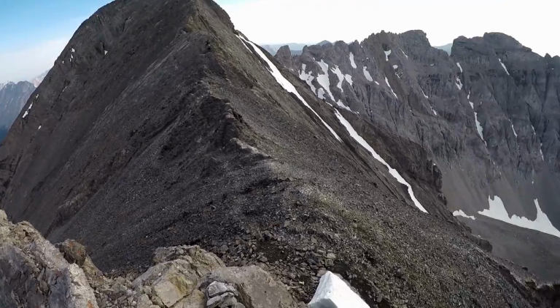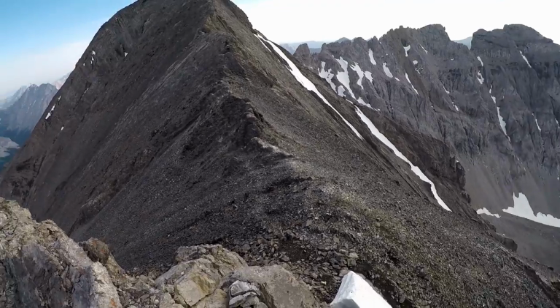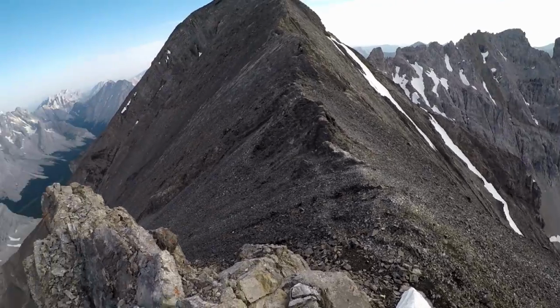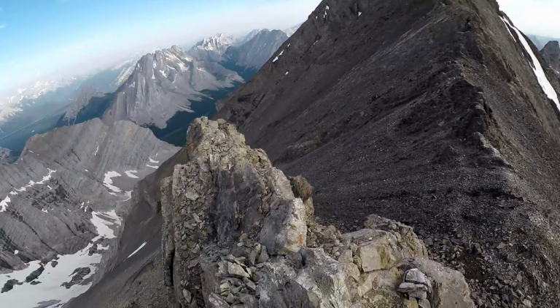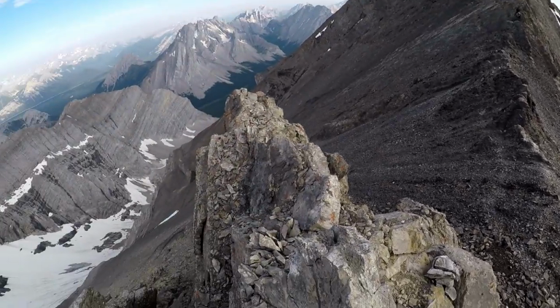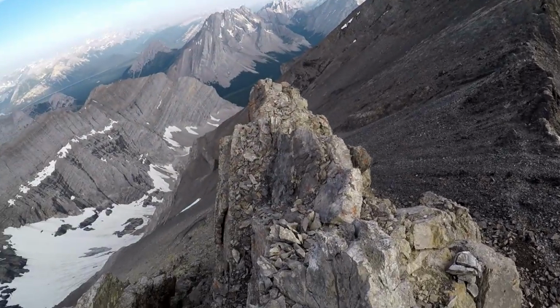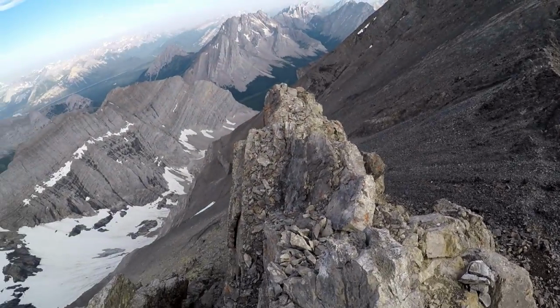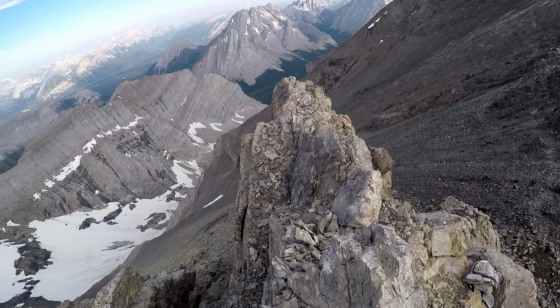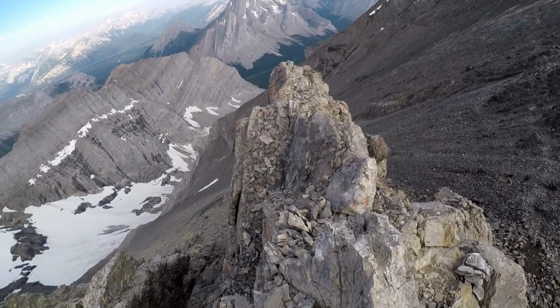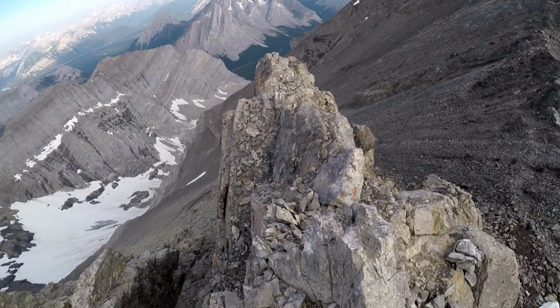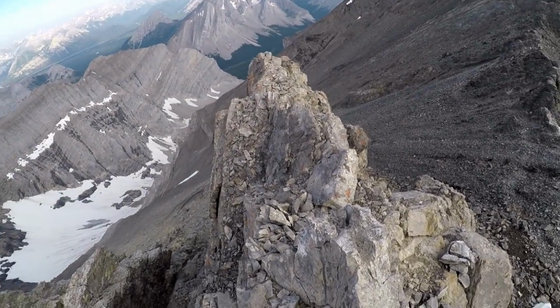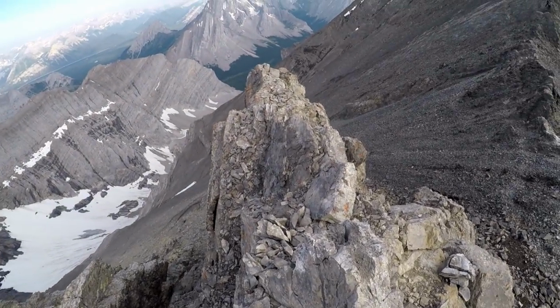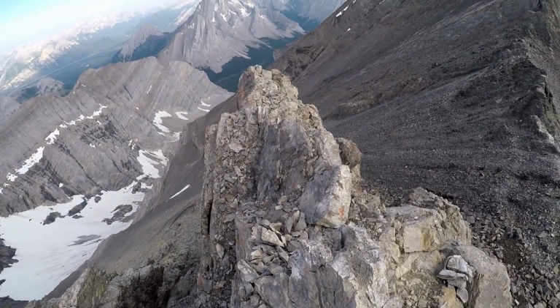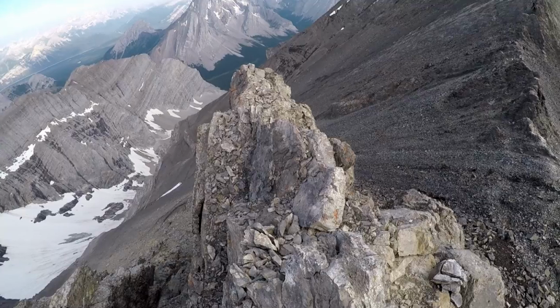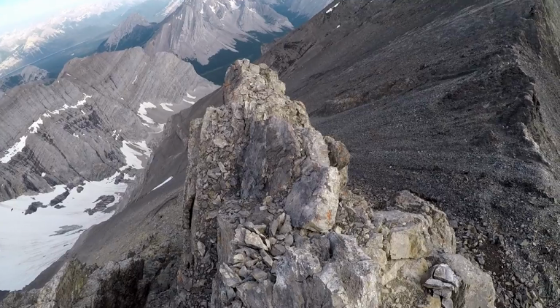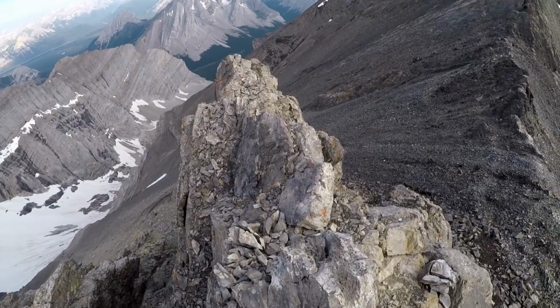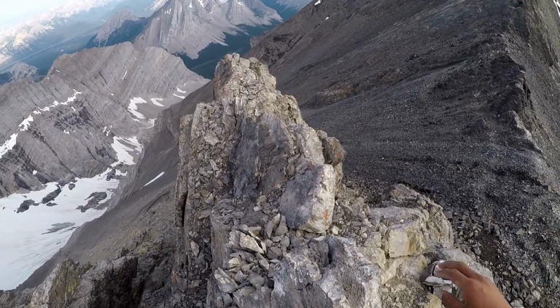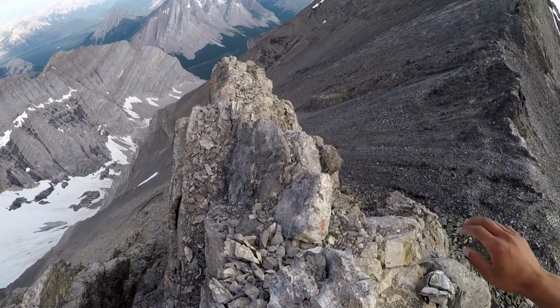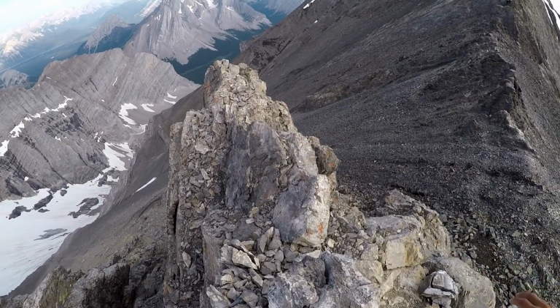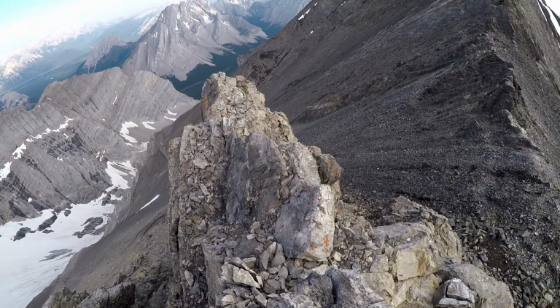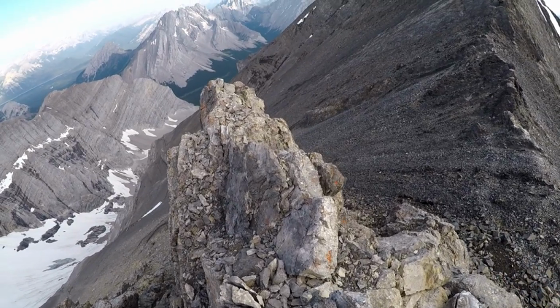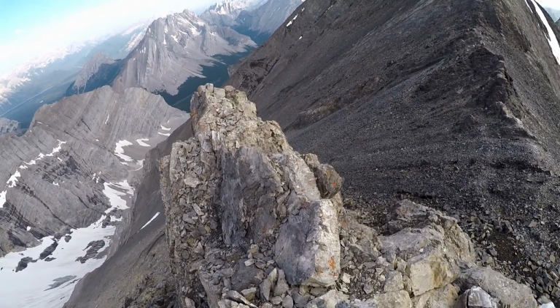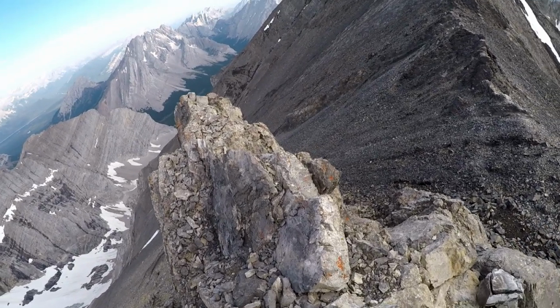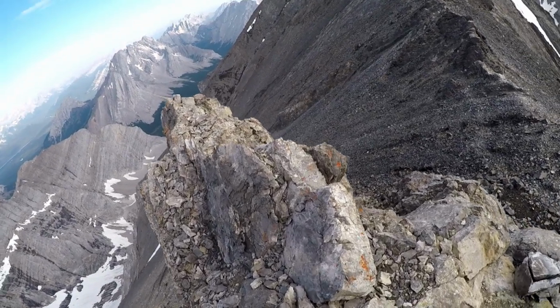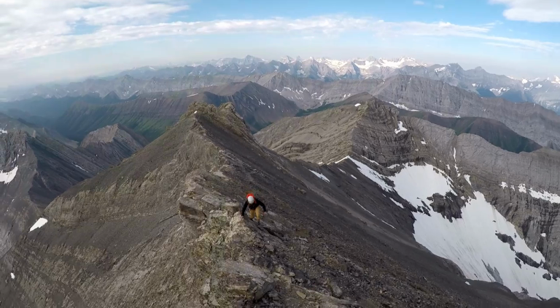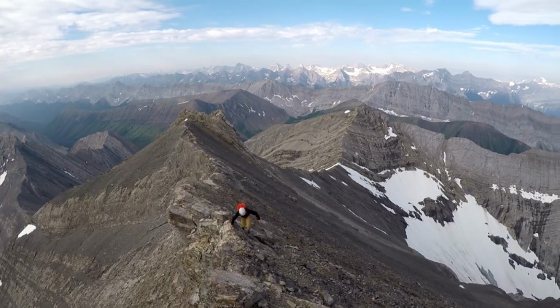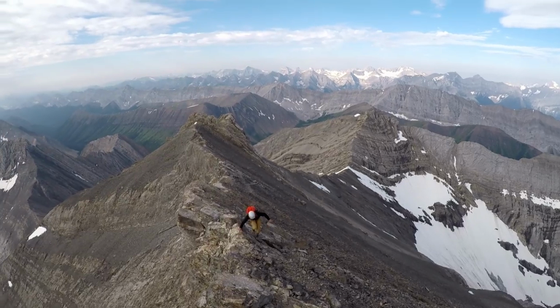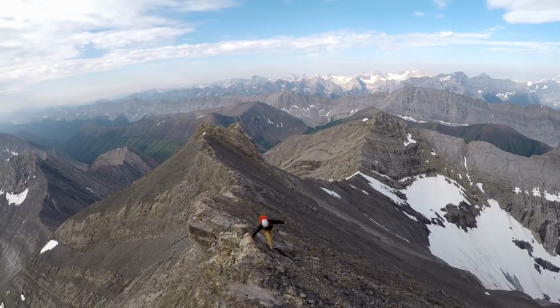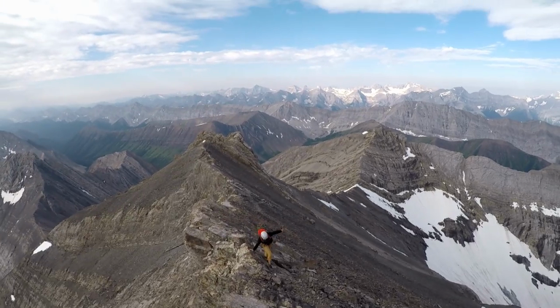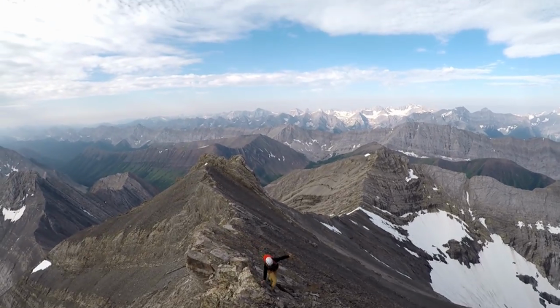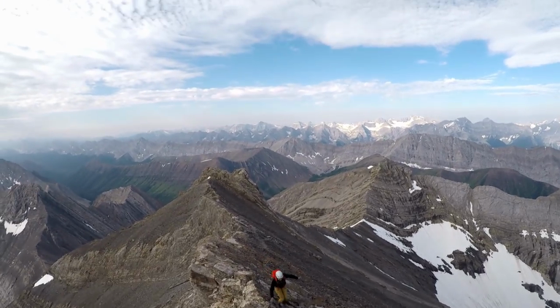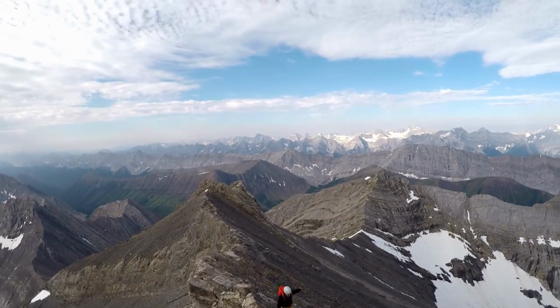Once at the top of the third pinnacle, you just have to descend back to the ridge. Then you just have to follow the ridge to the top.